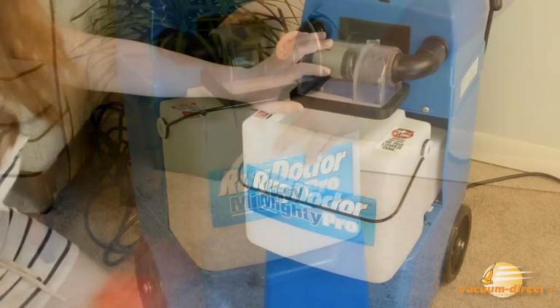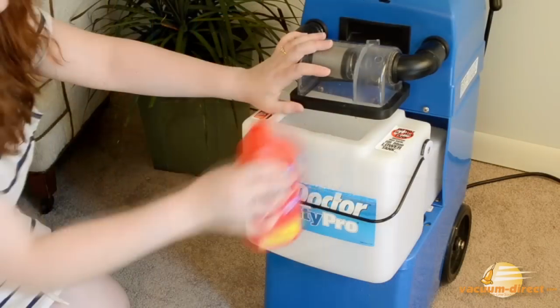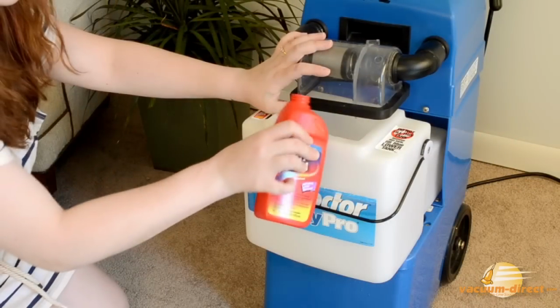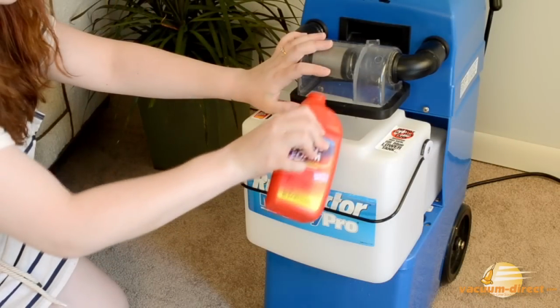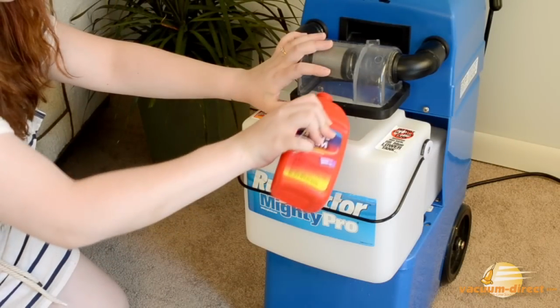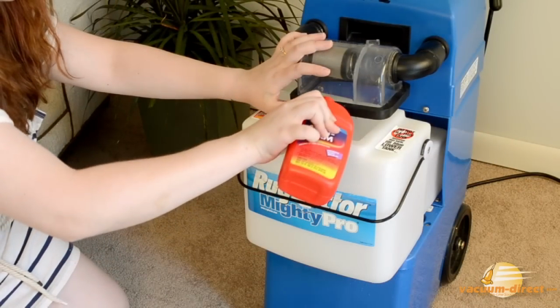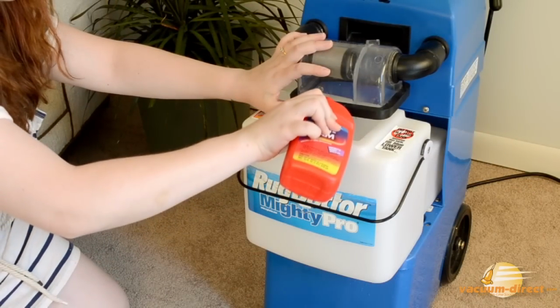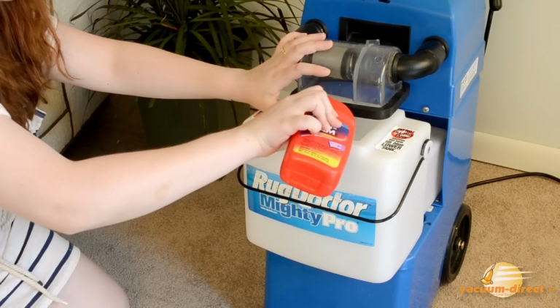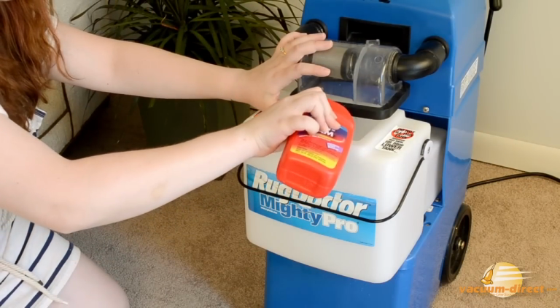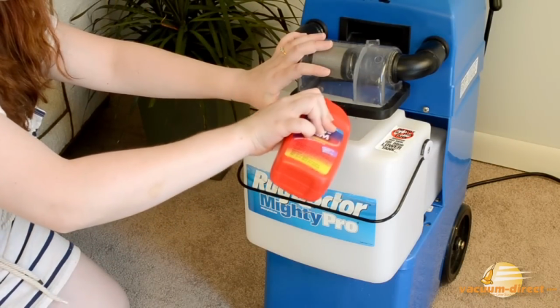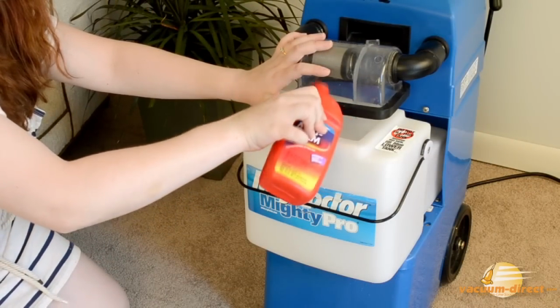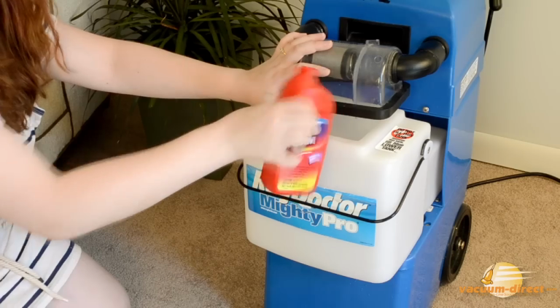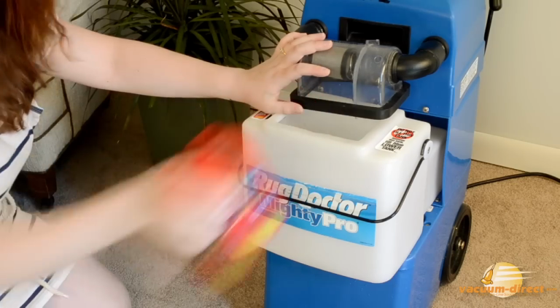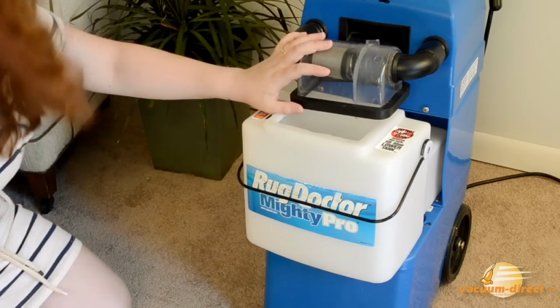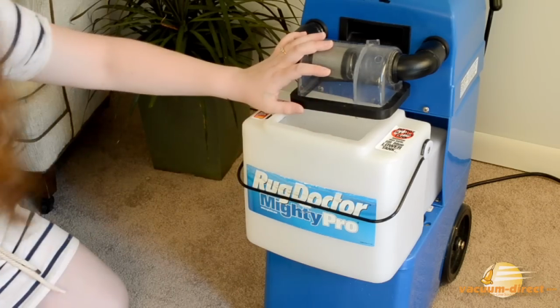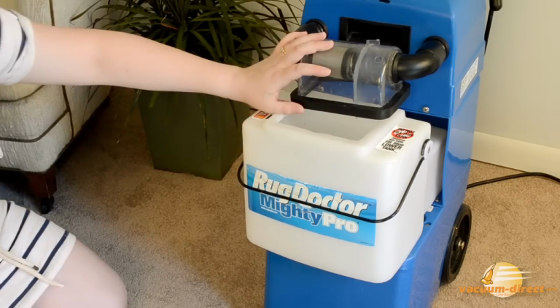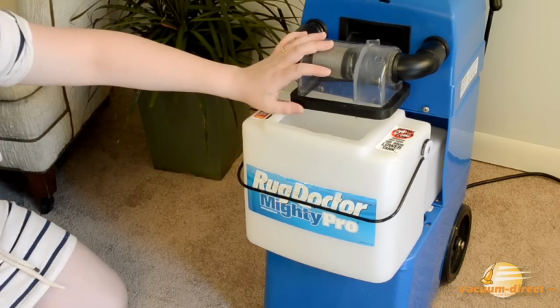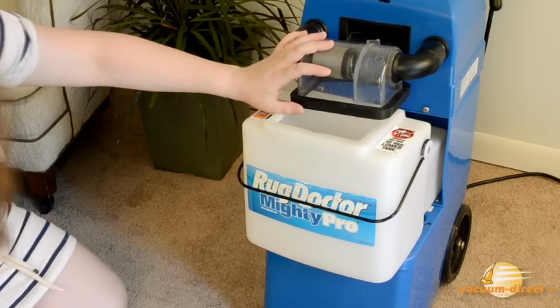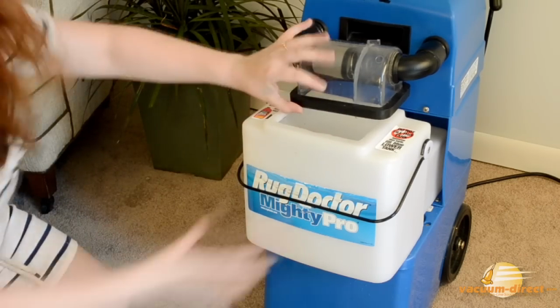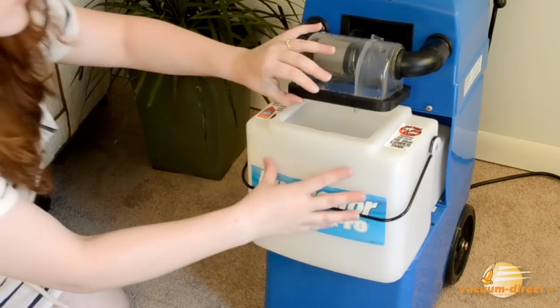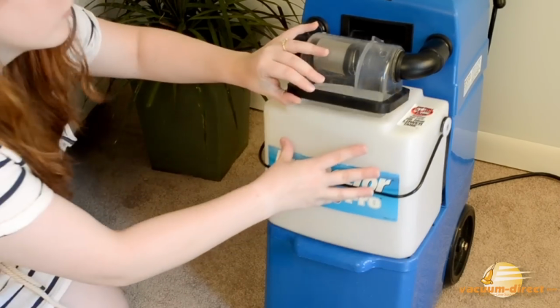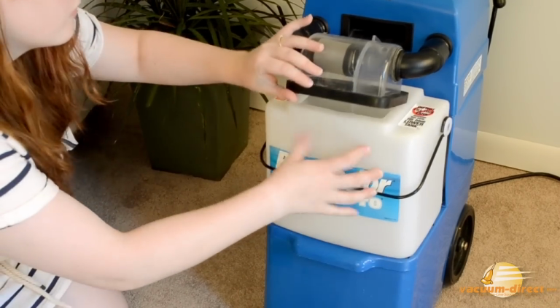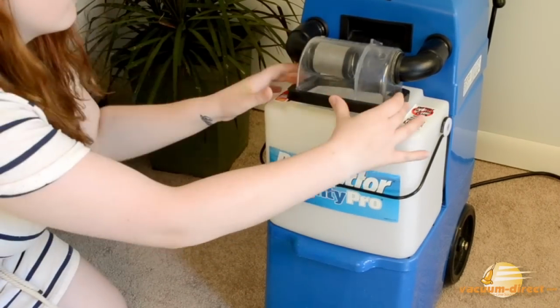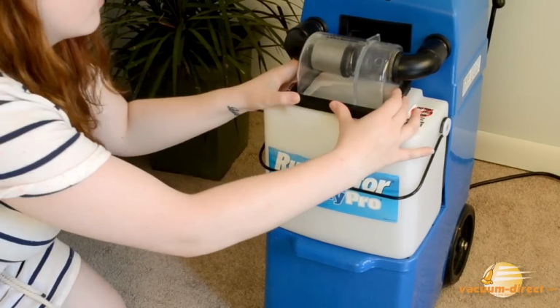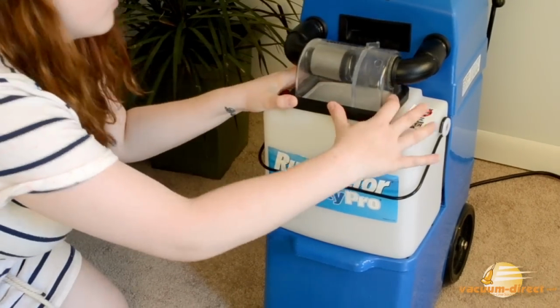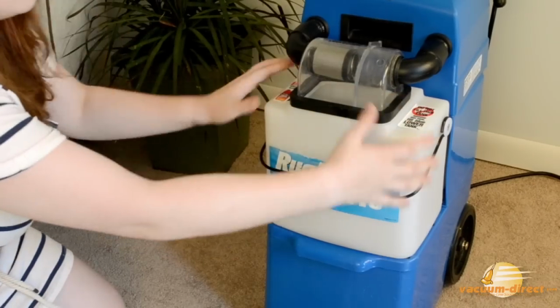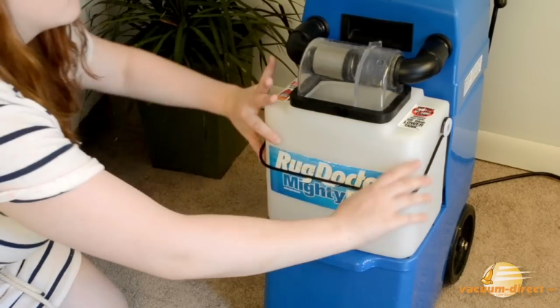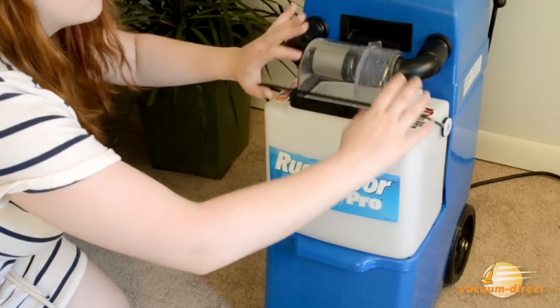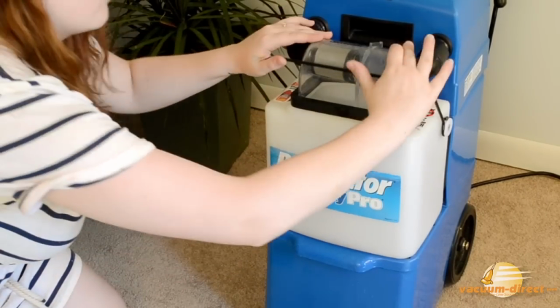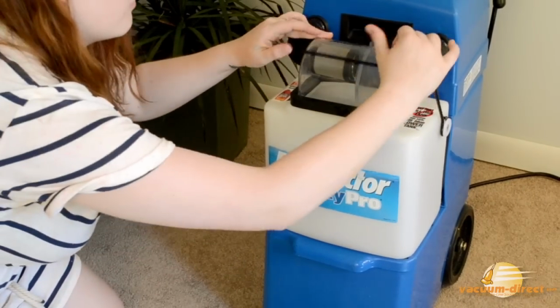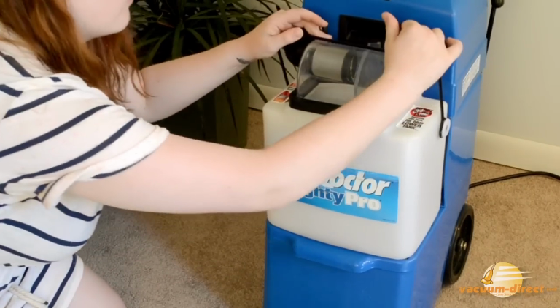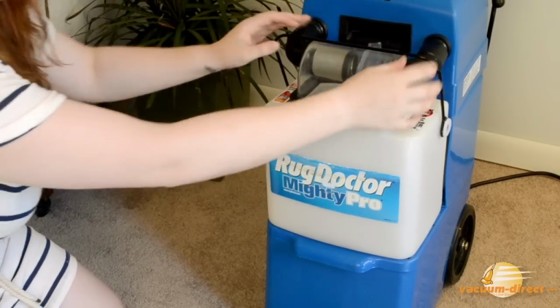But if you have an older bottle of upholstery solution left over, be sure to add anti-foam to the recovery tank. Replace the recovery tank, snapping the wire retainer back into place.